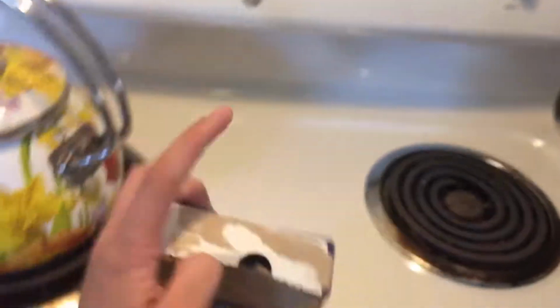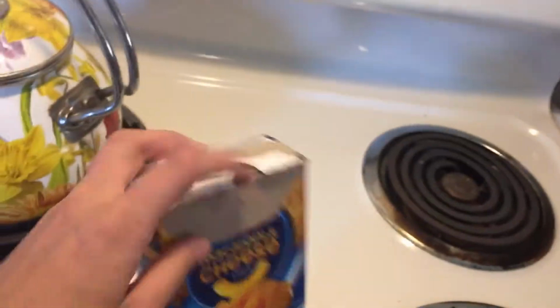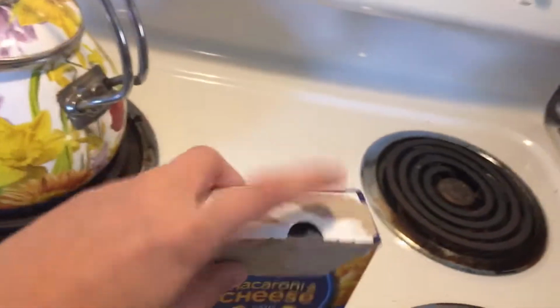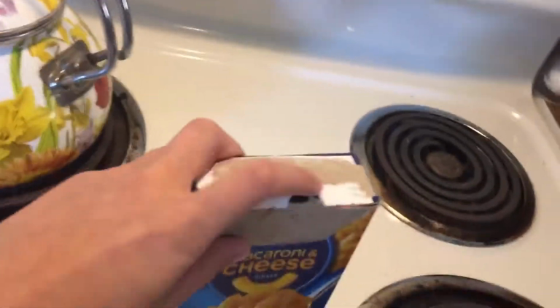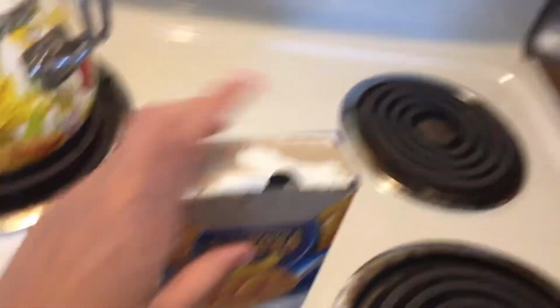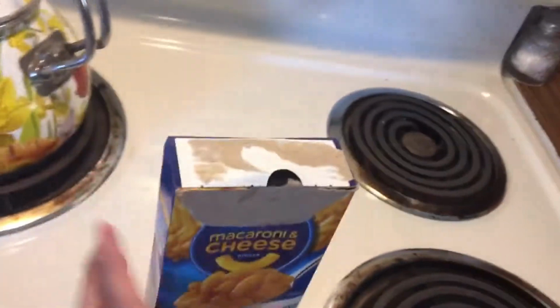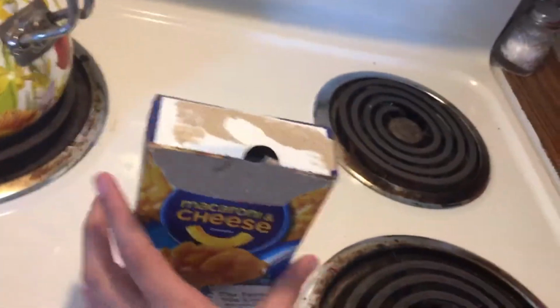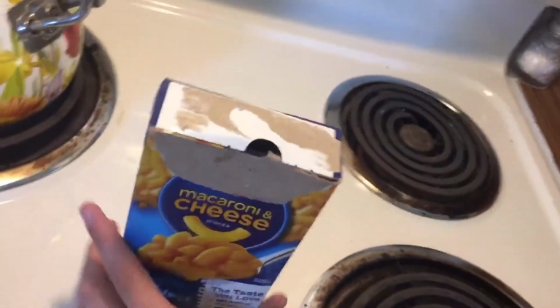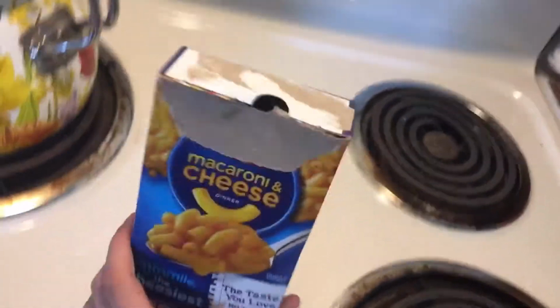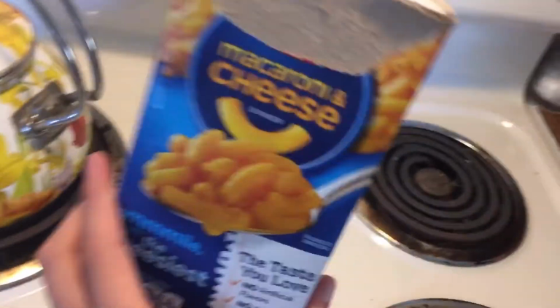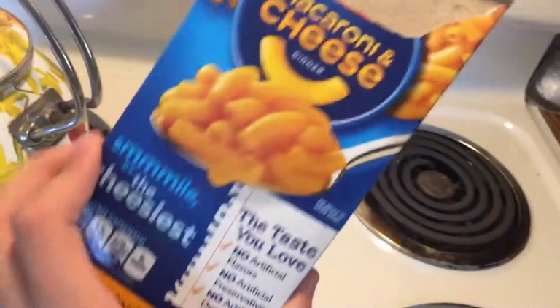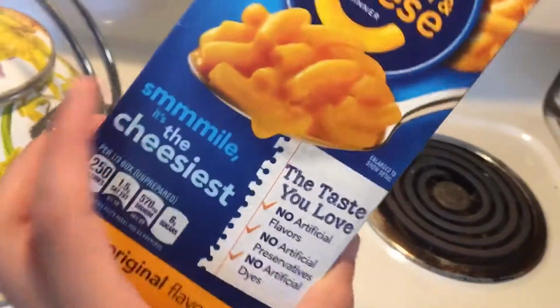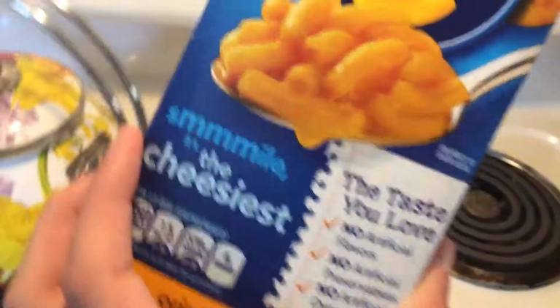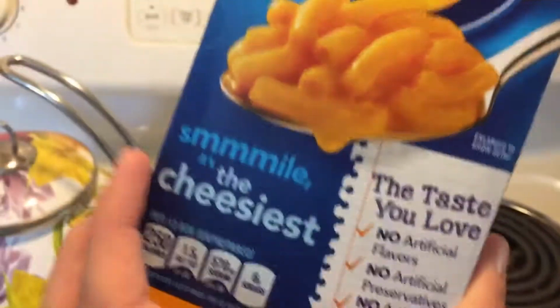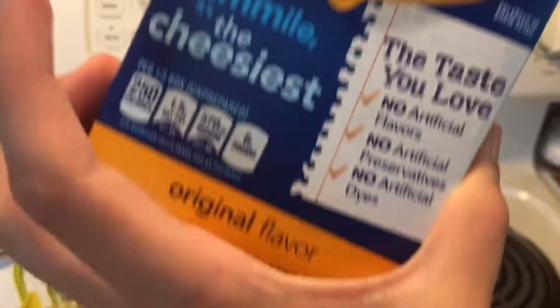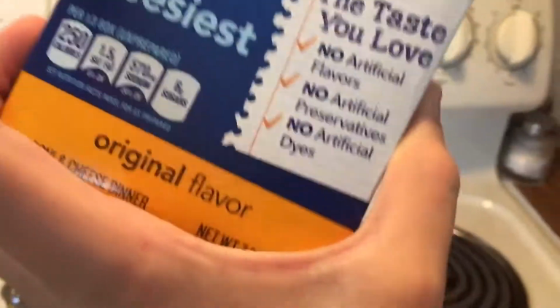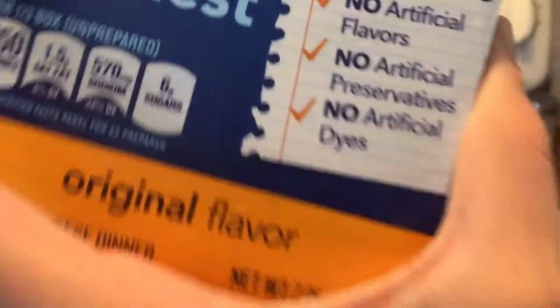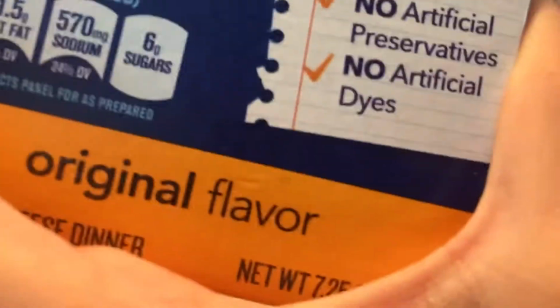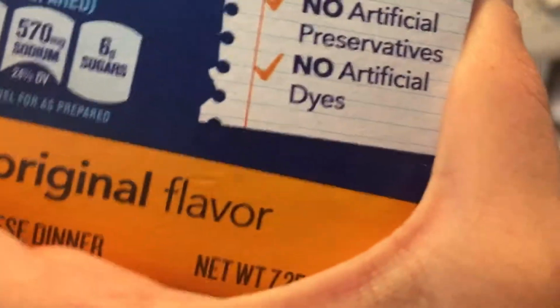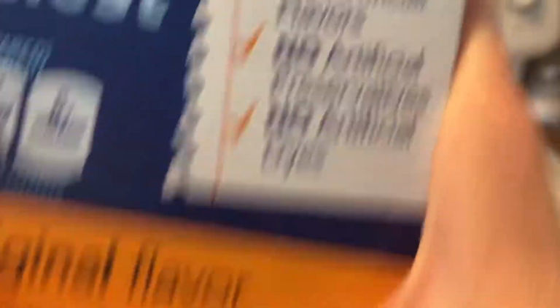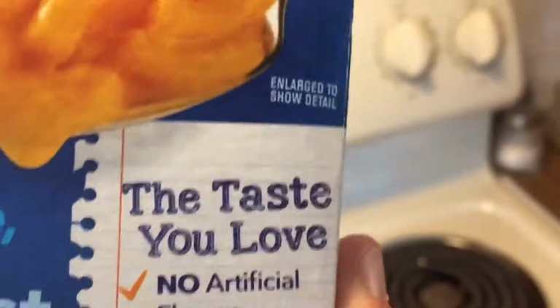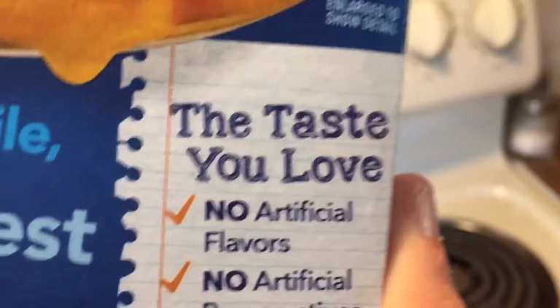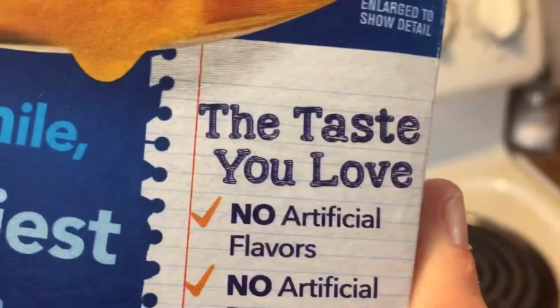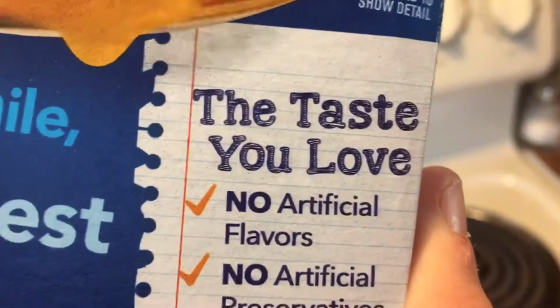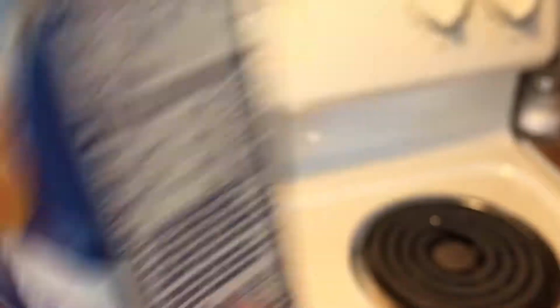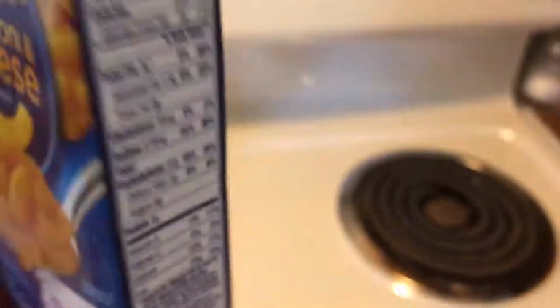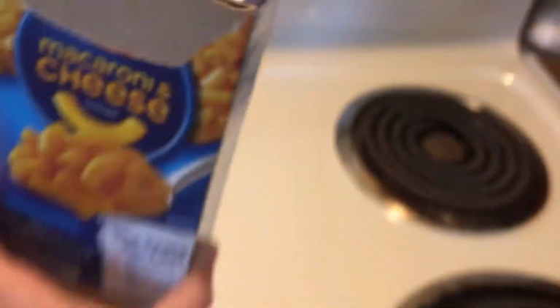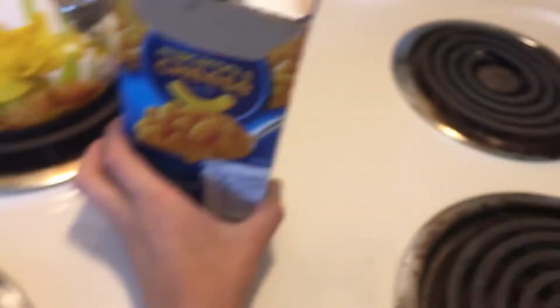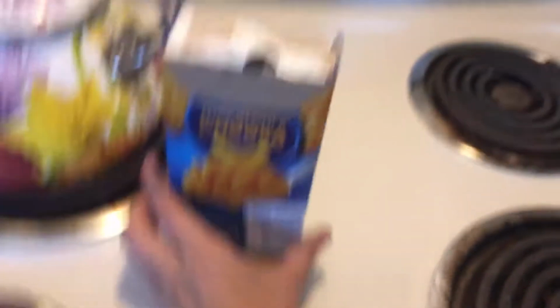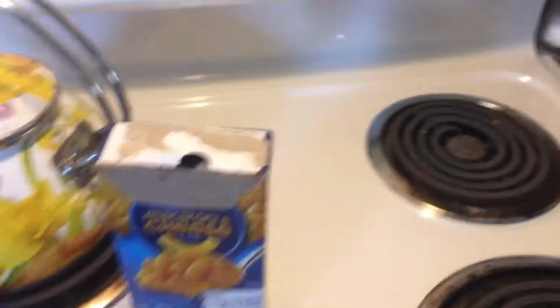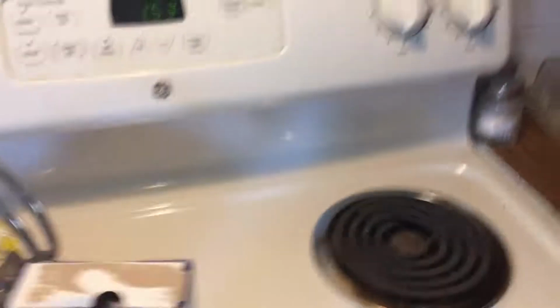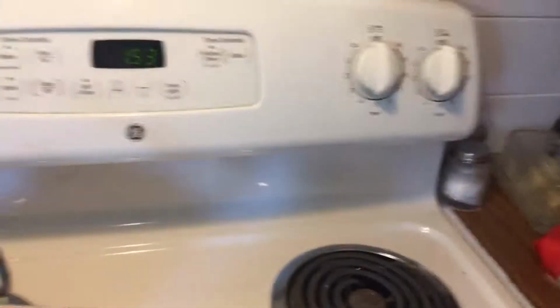I took the label off because I didn't have time to find the original flavor. All right, let's cook it.